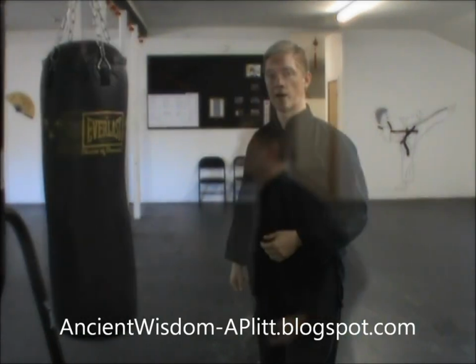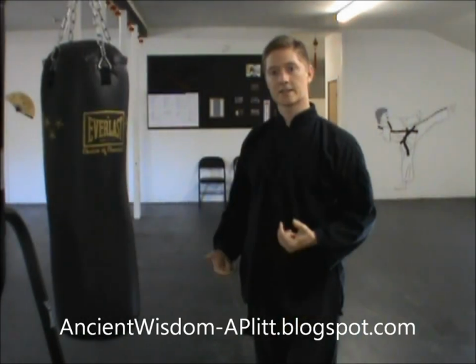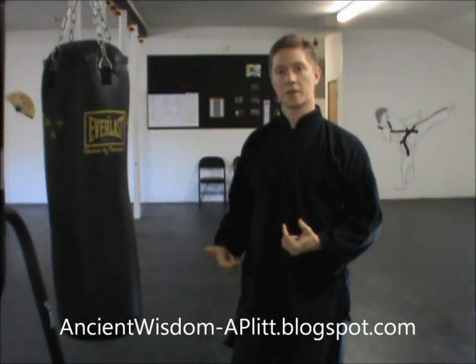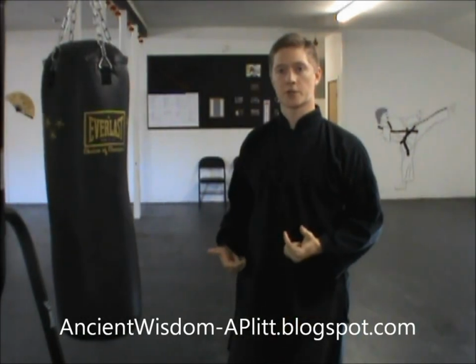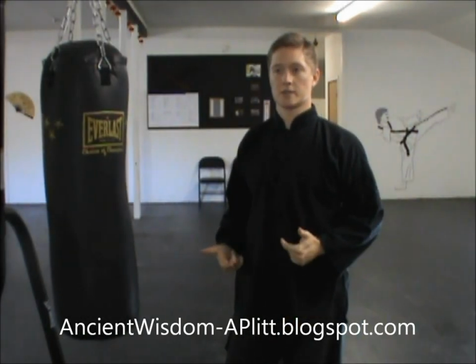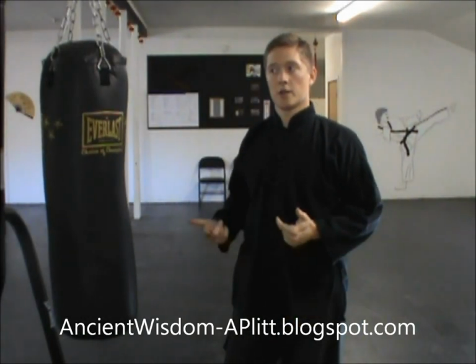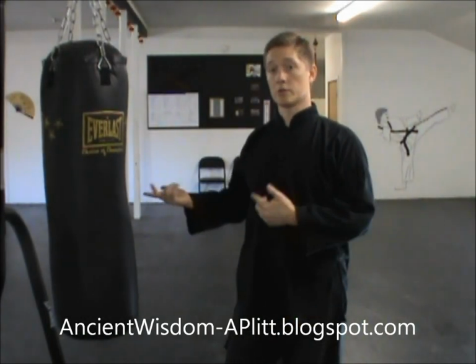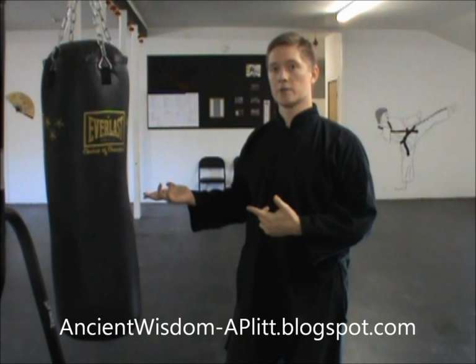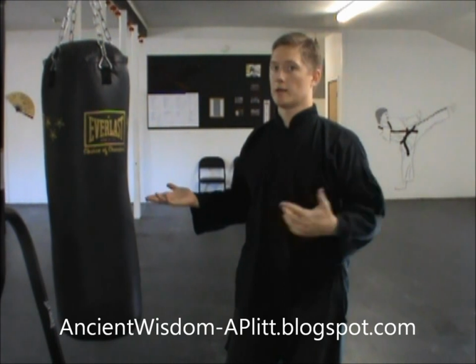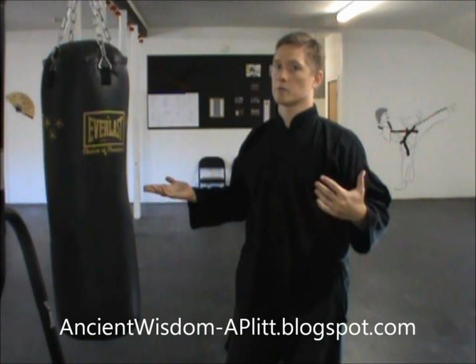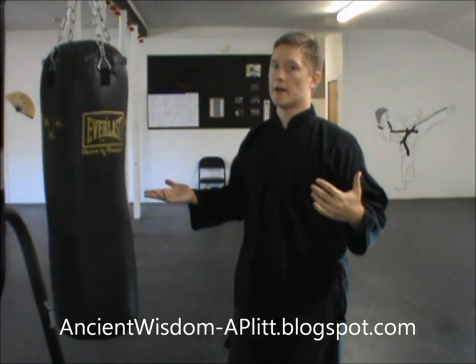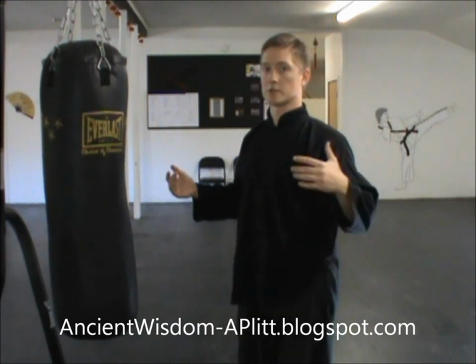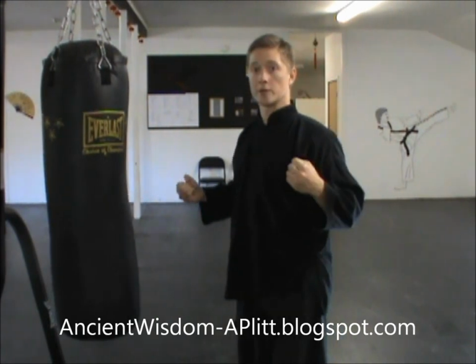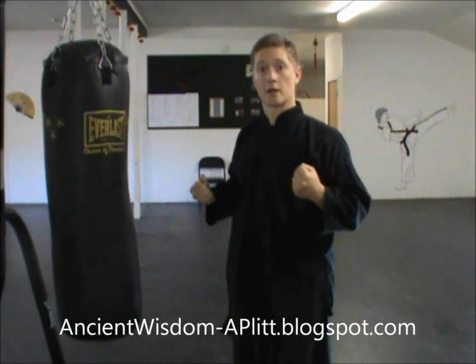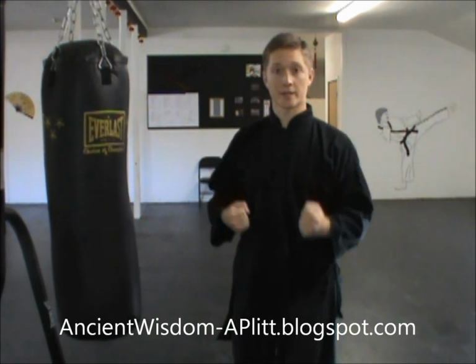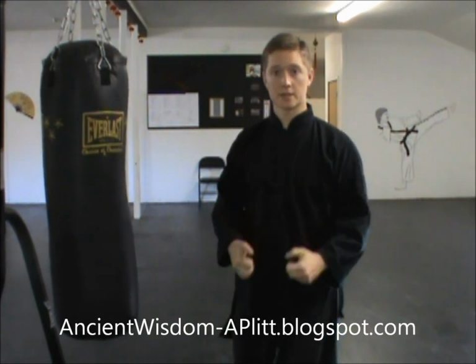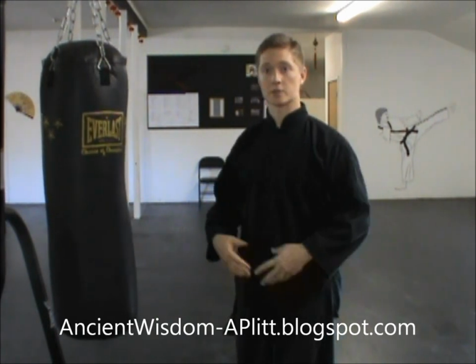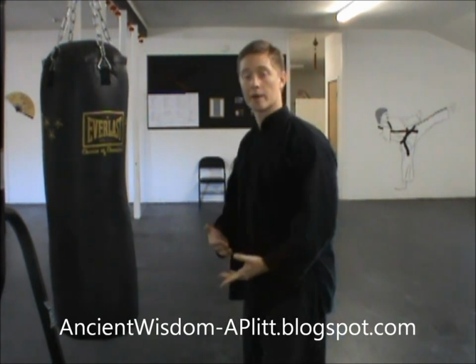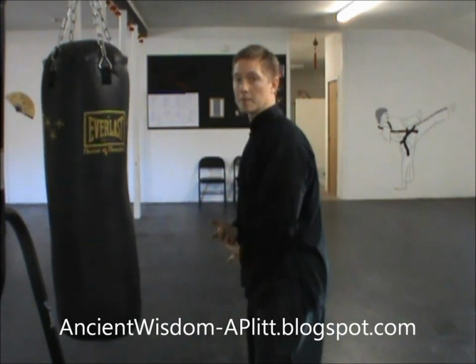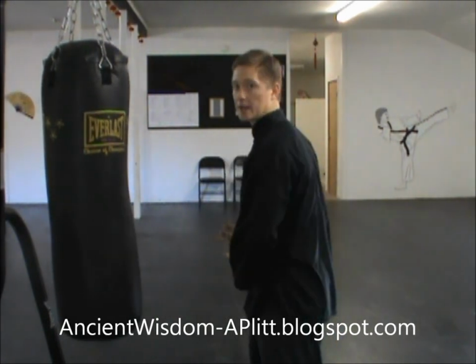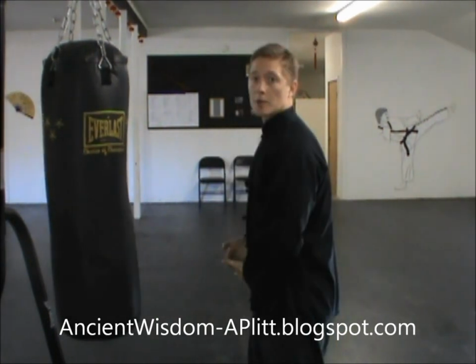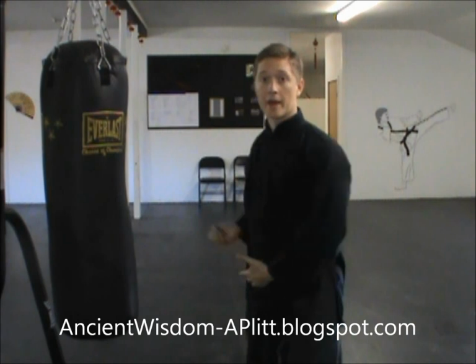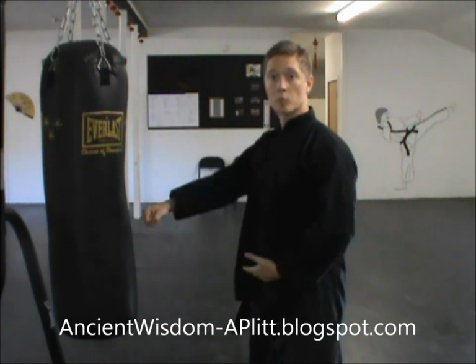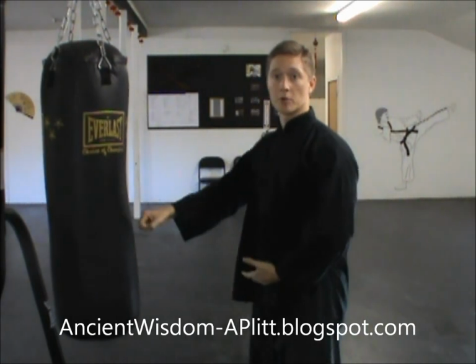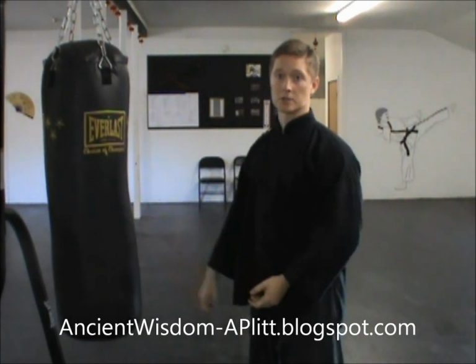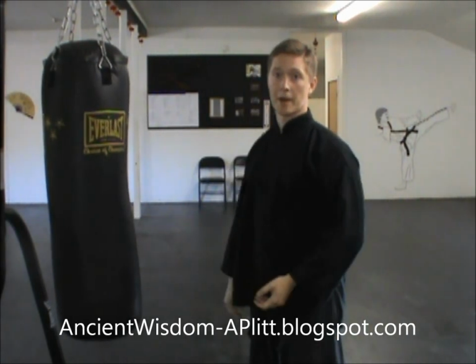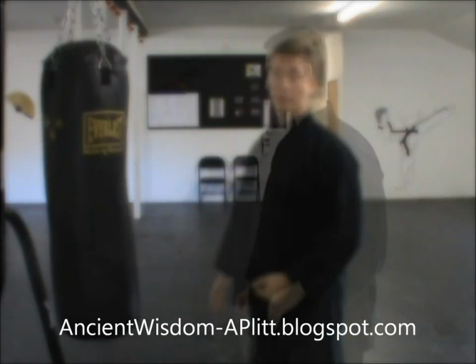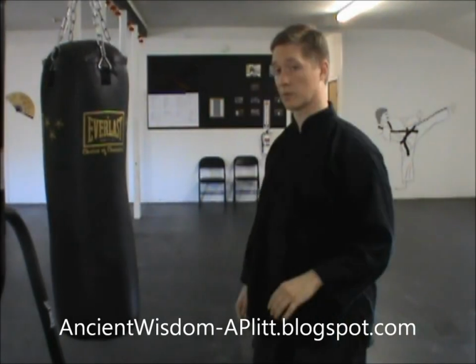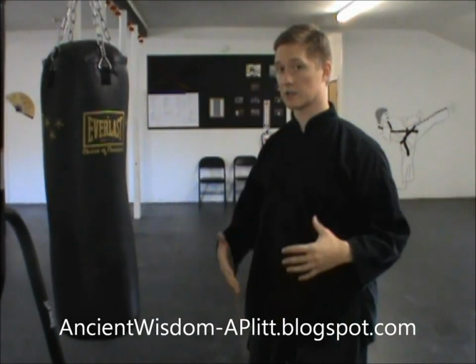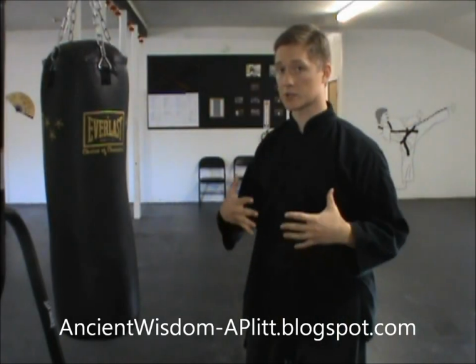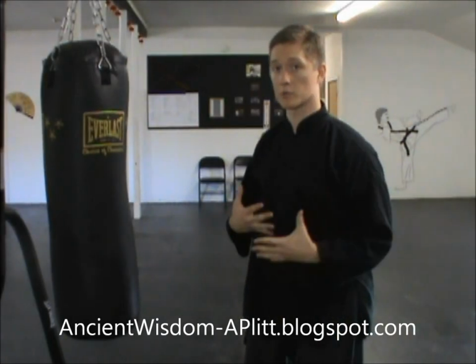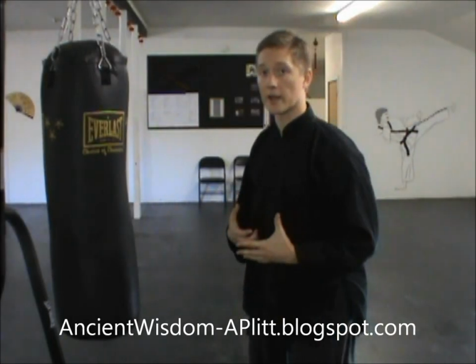The nice thing about these strikes is you can do that and not get worn out because you're not using a lot of extra tension. It's all about the body mechanics — it's all about that whipping motion as you come out. So once again, you want to start really light.